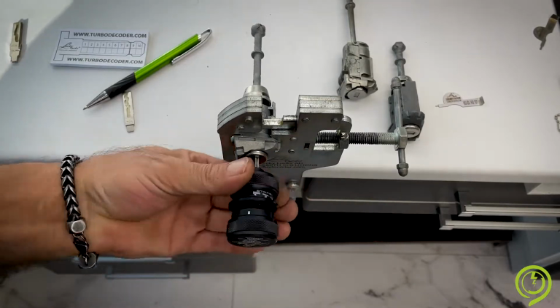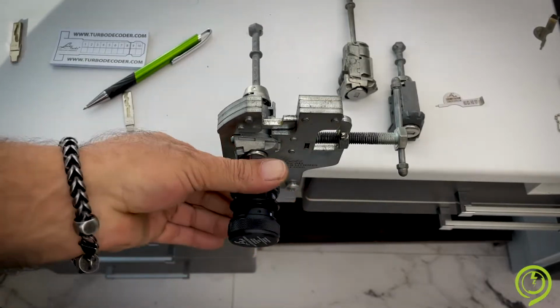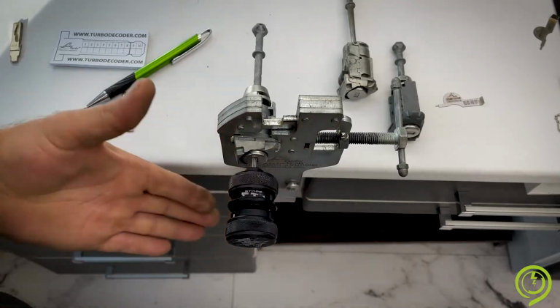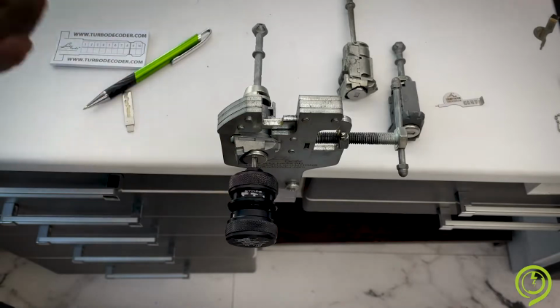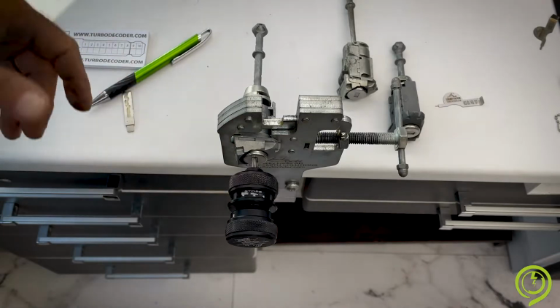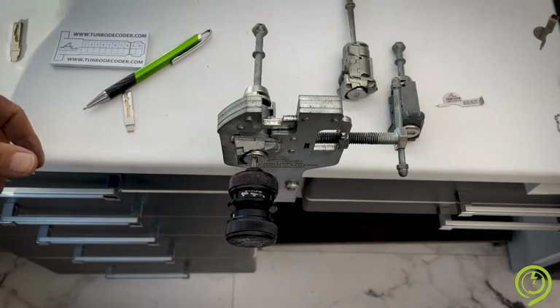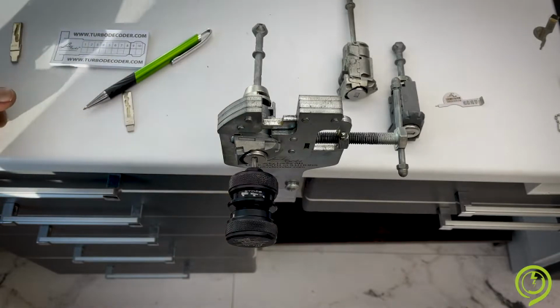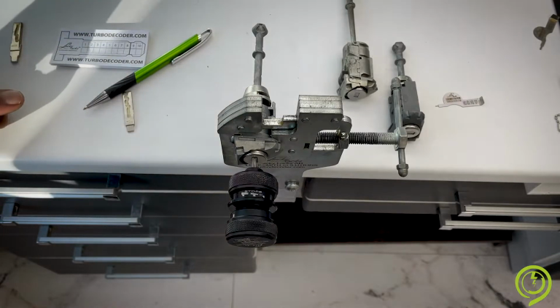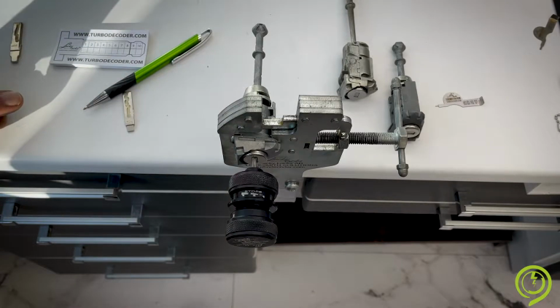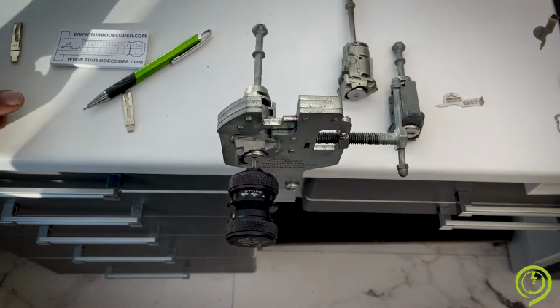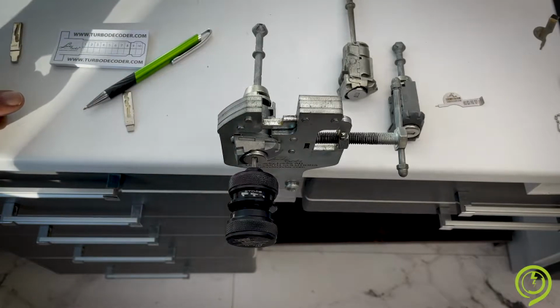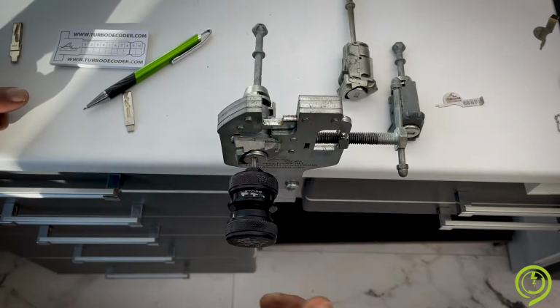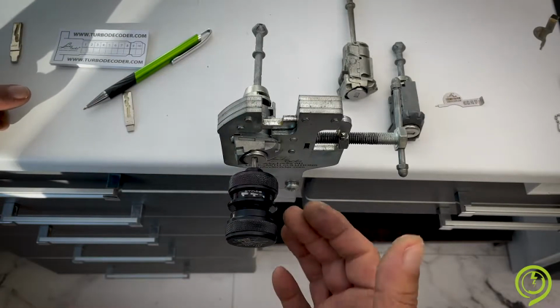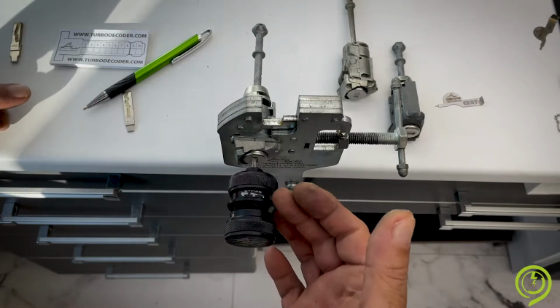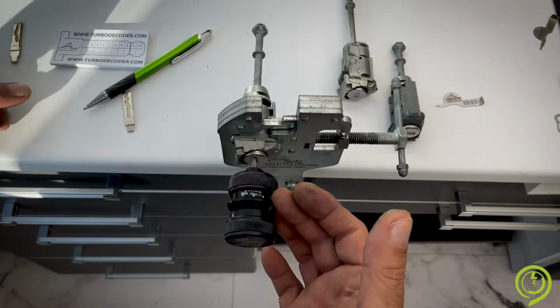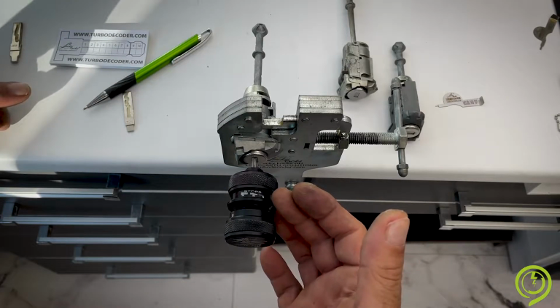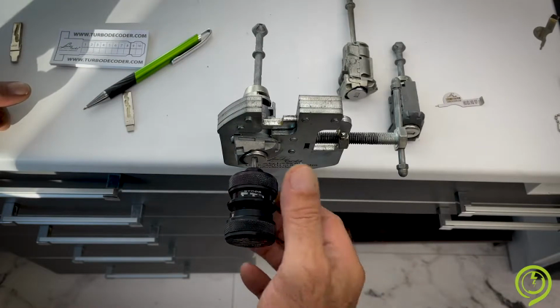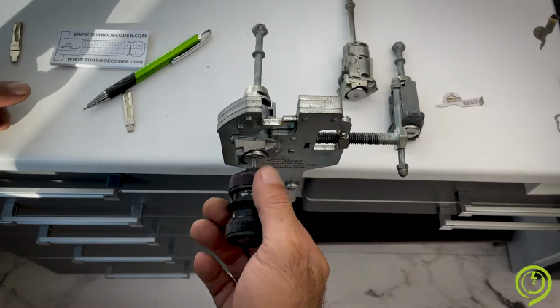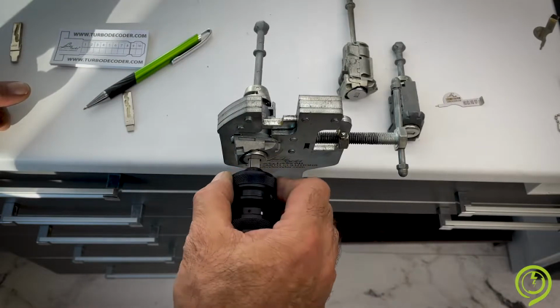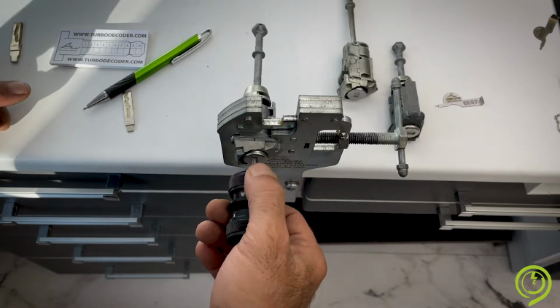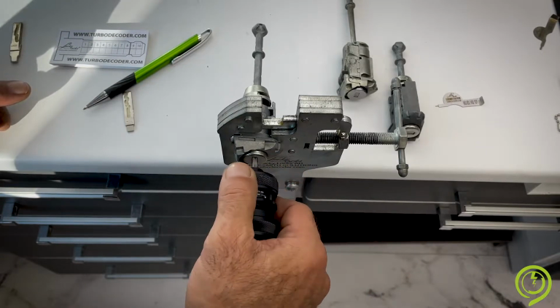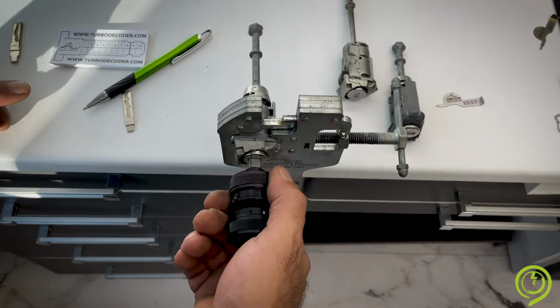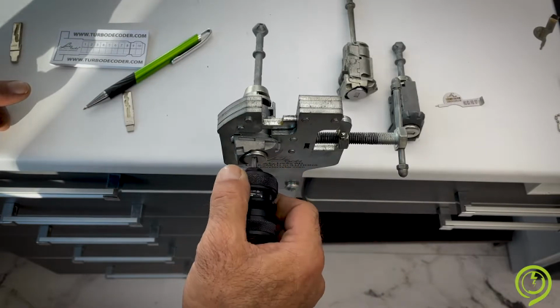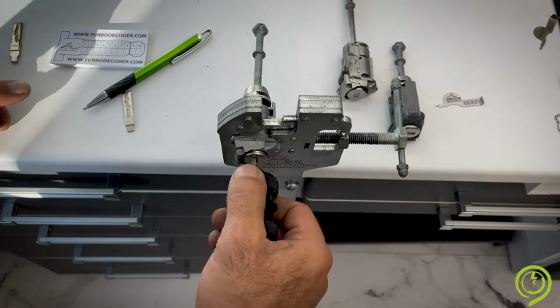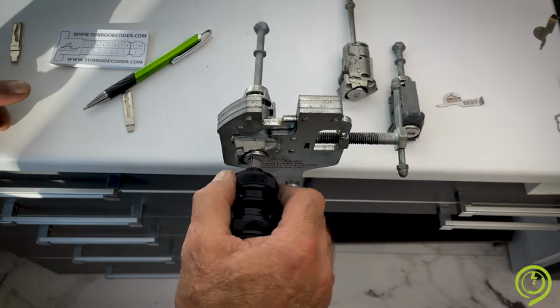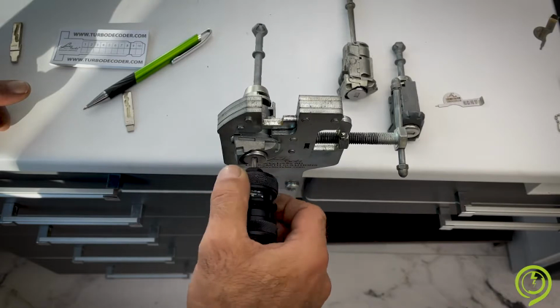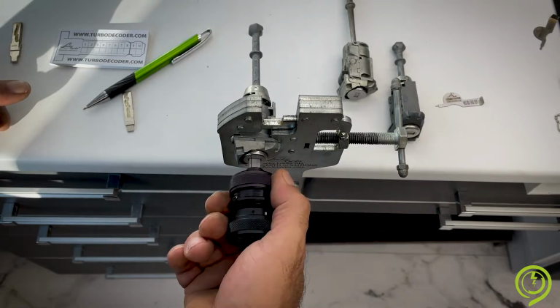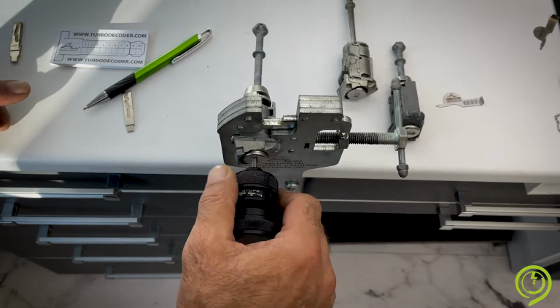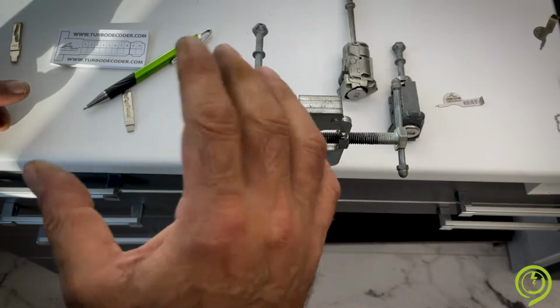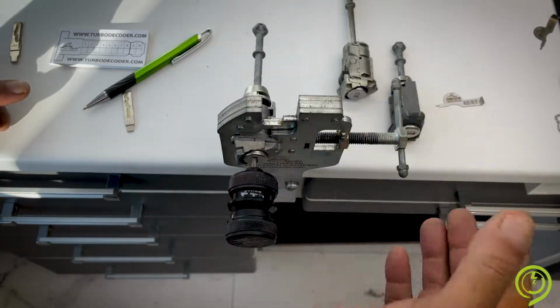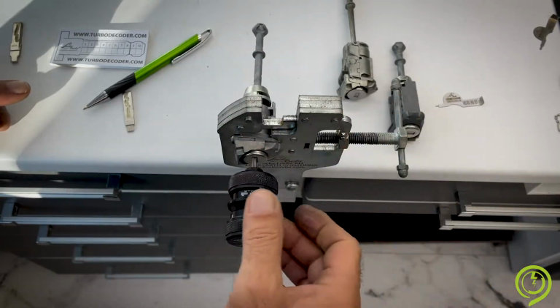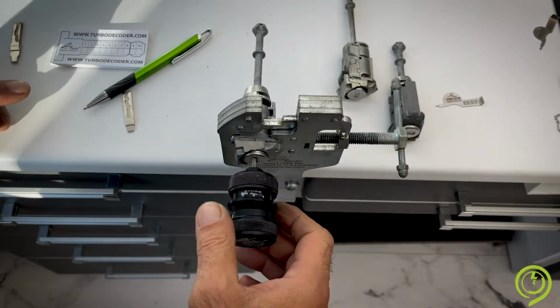The lock is open. When our idea is just to open it, we simply turn, turn, and we are okay.